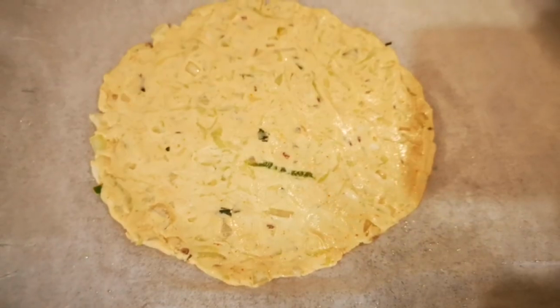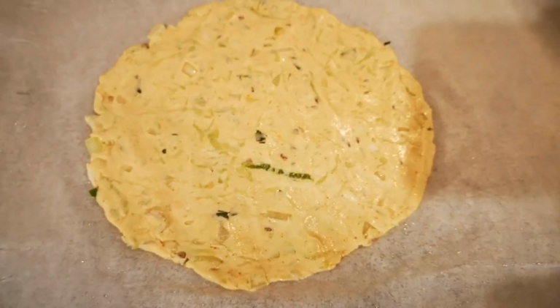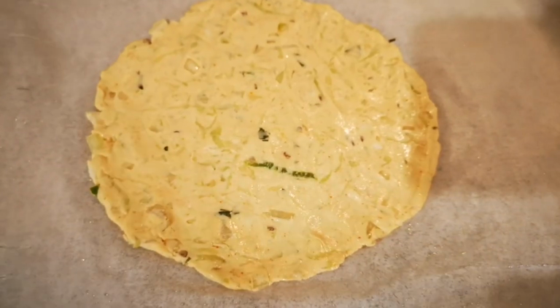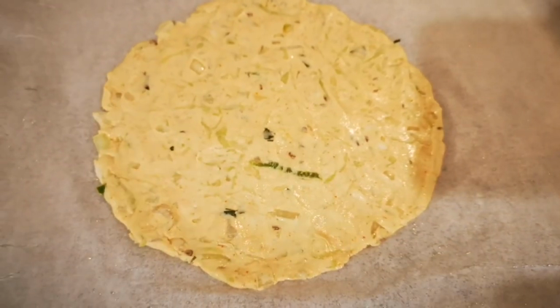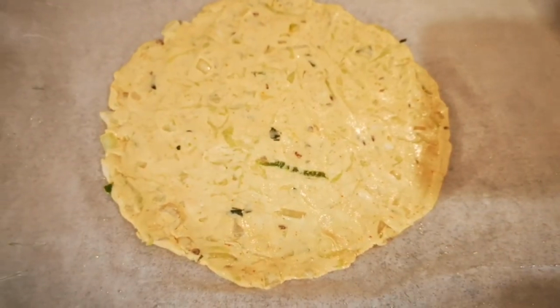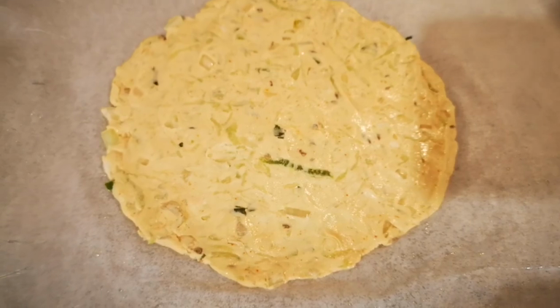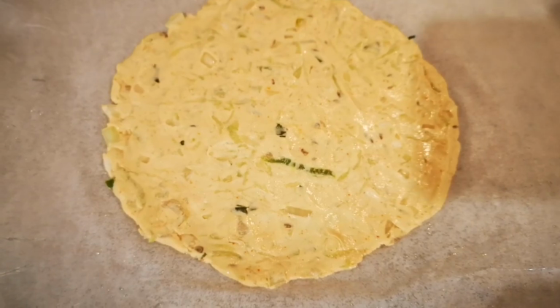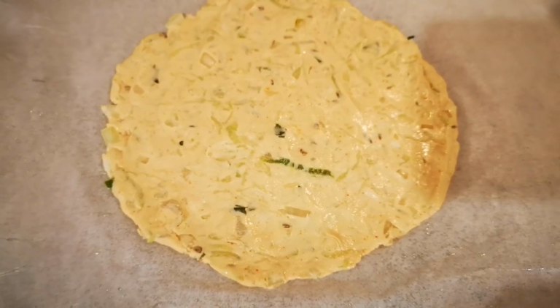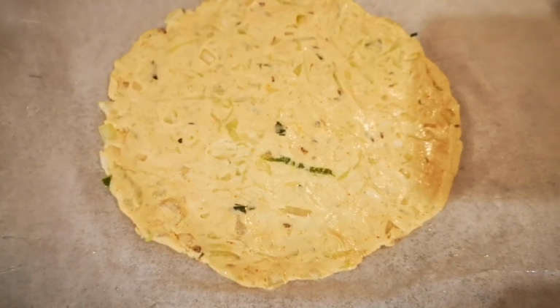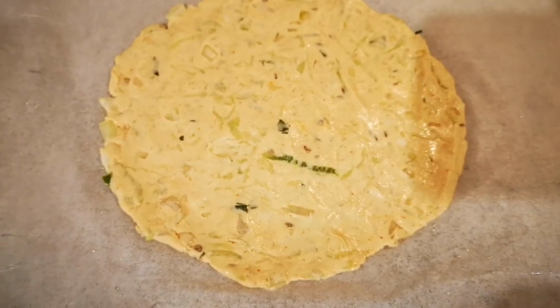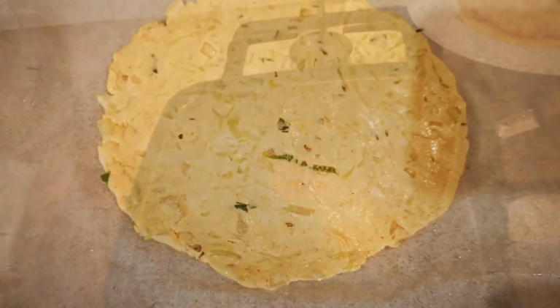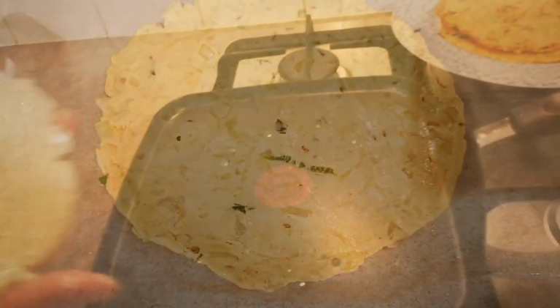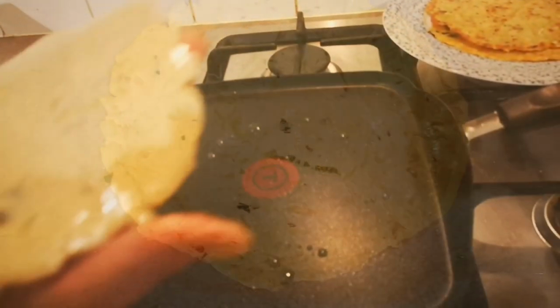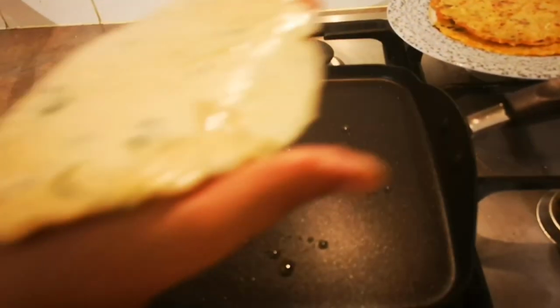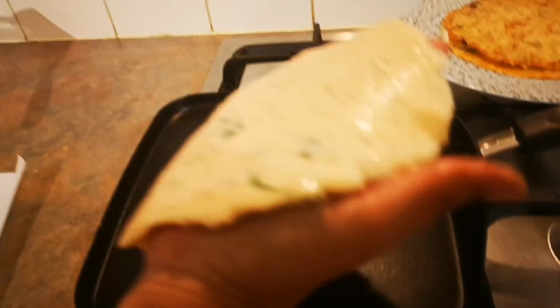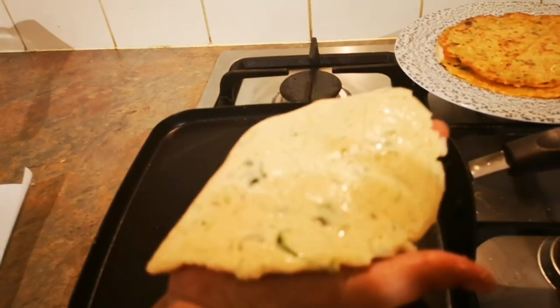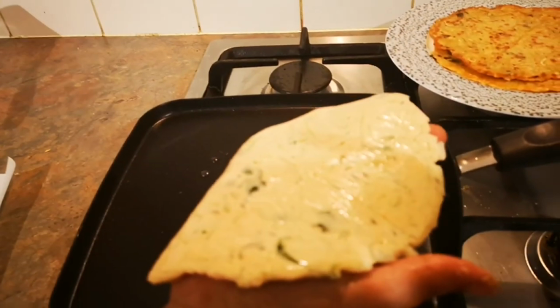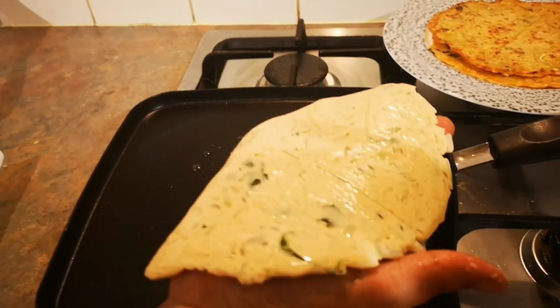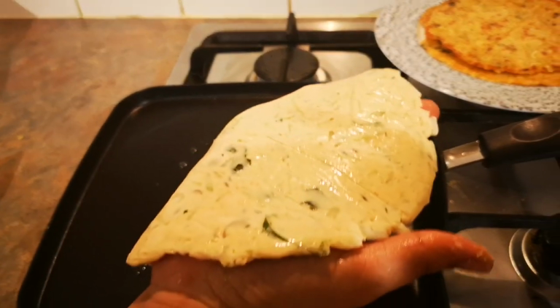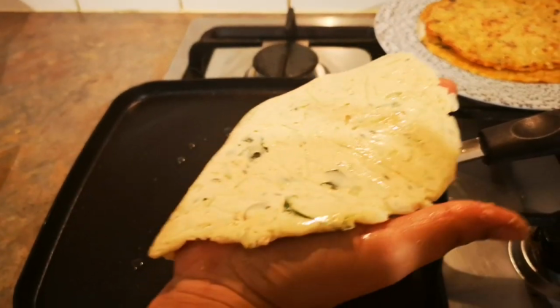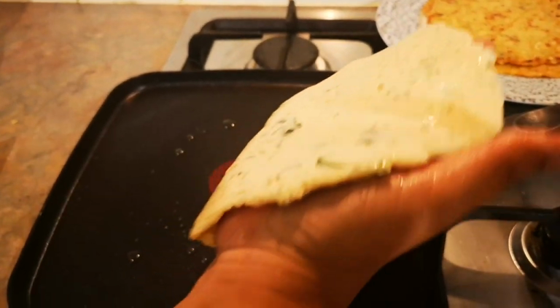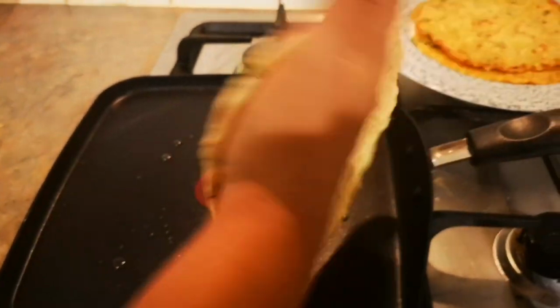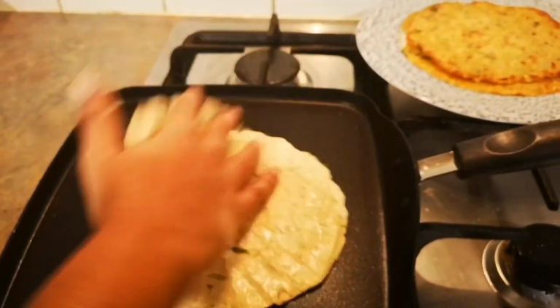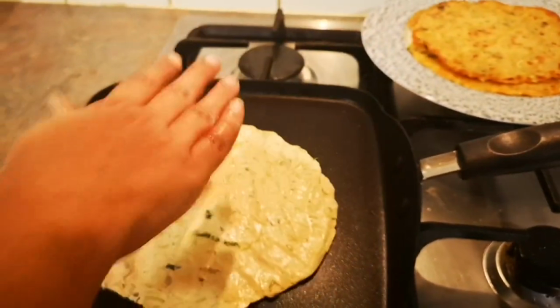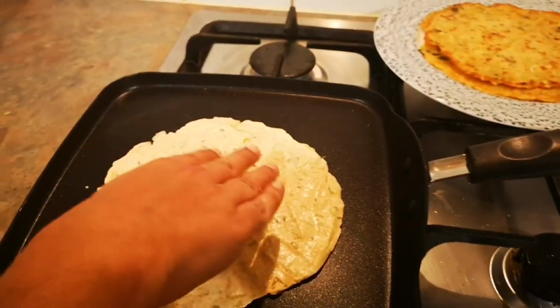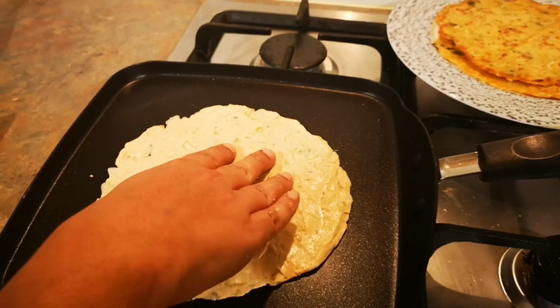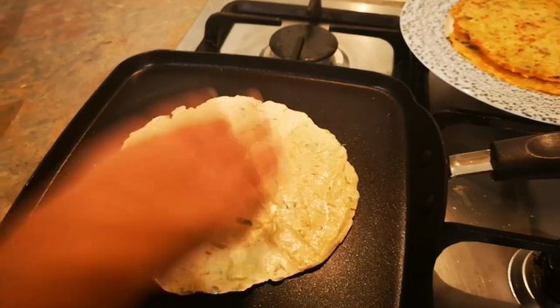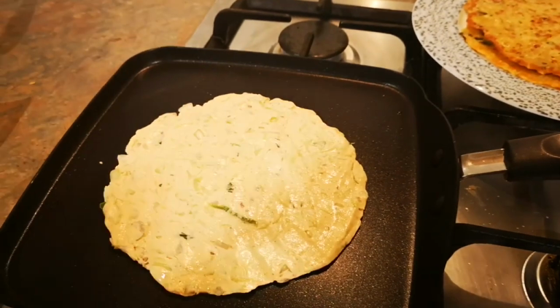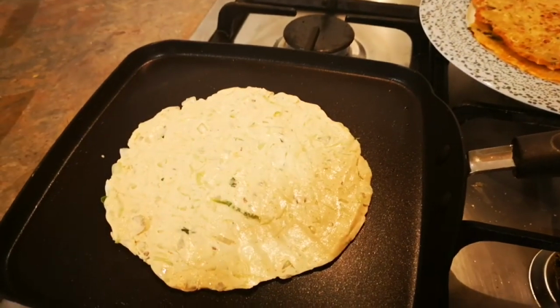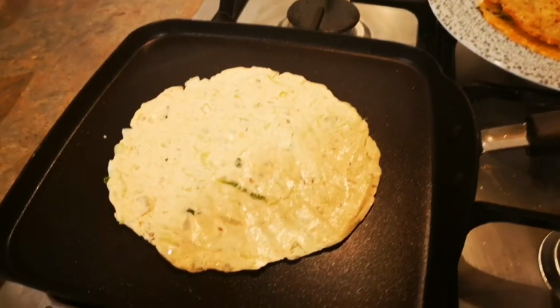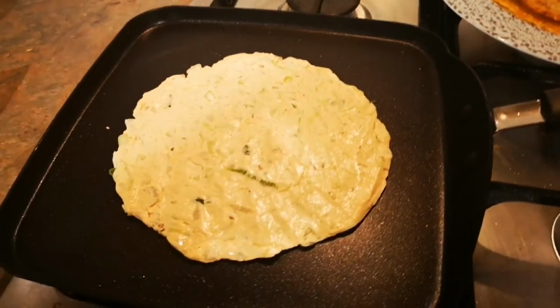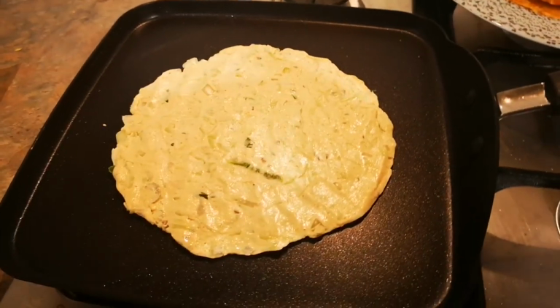Children do not usually like bottle gourd, but by making these rotis you can barely taste it — and it's so delicious that every kid will love it.